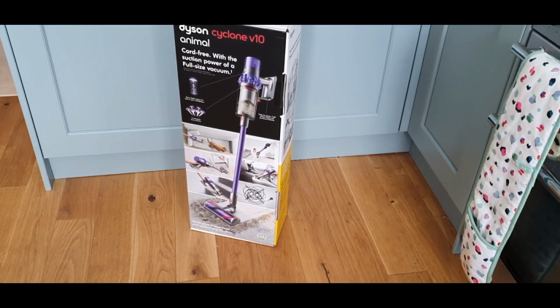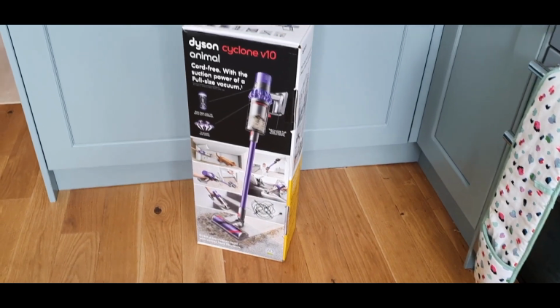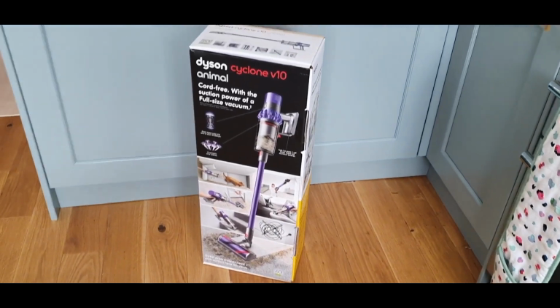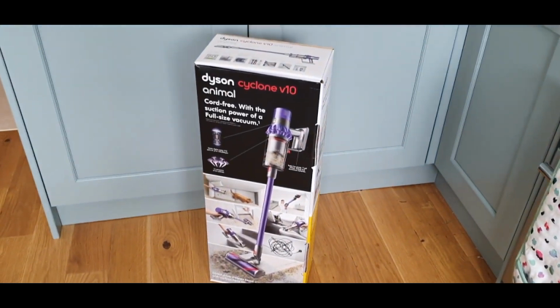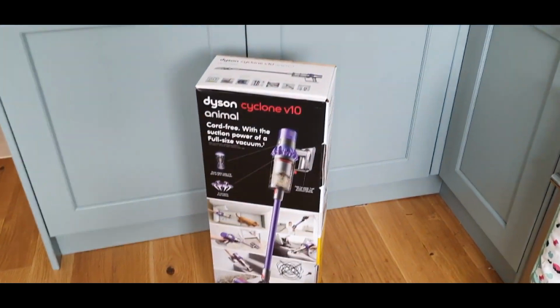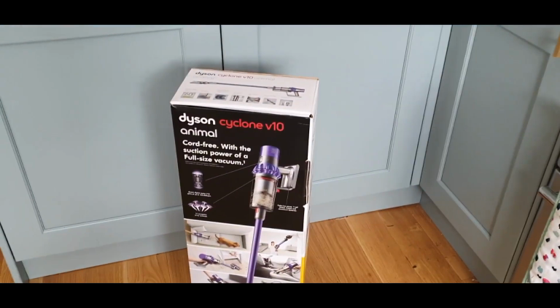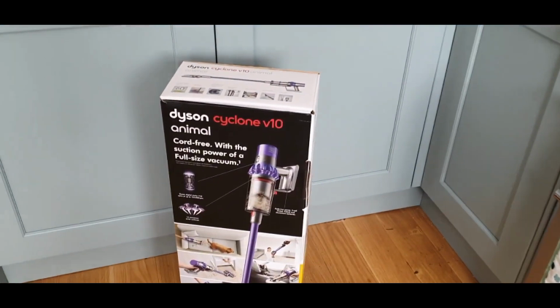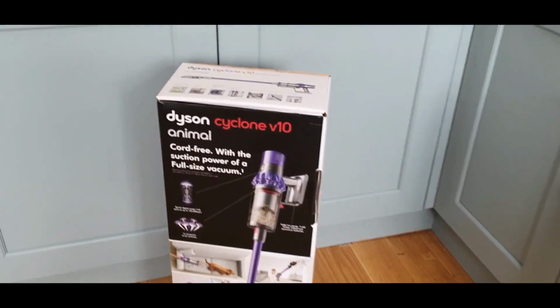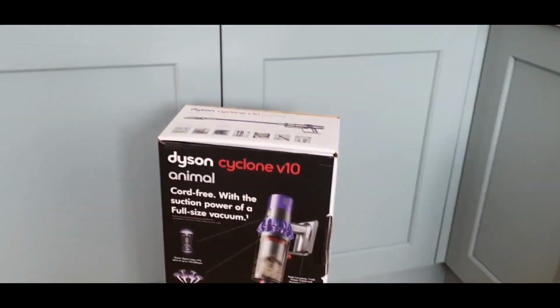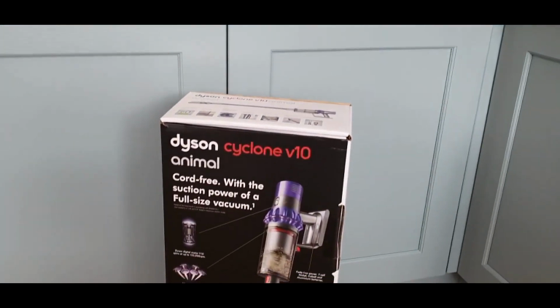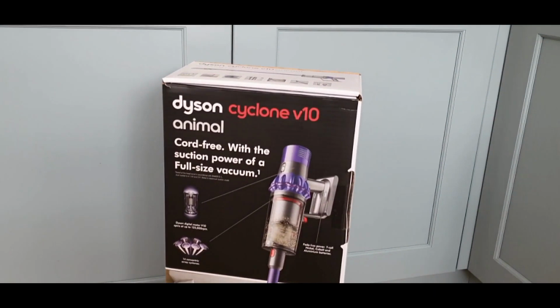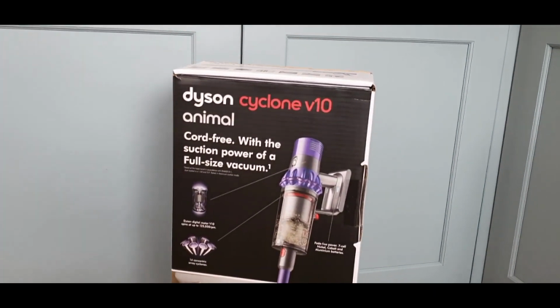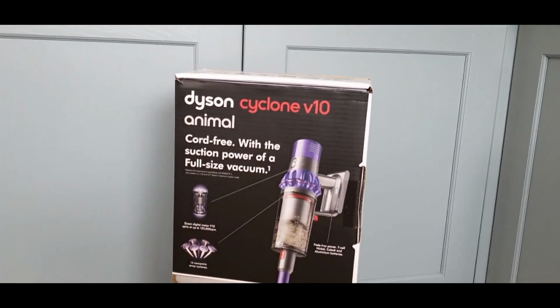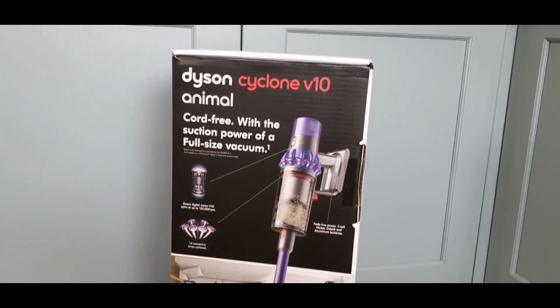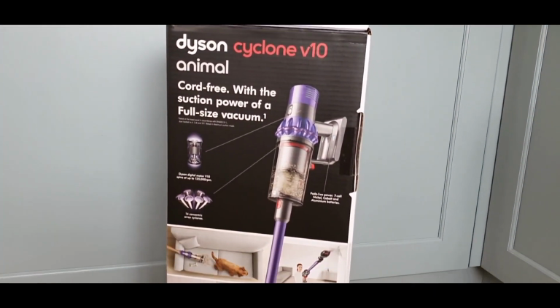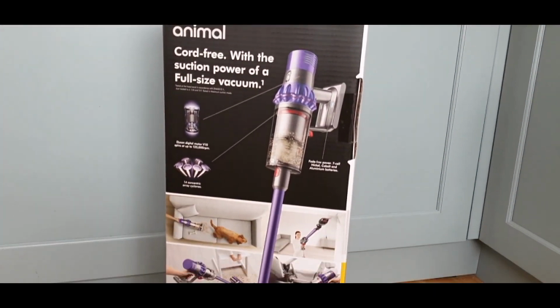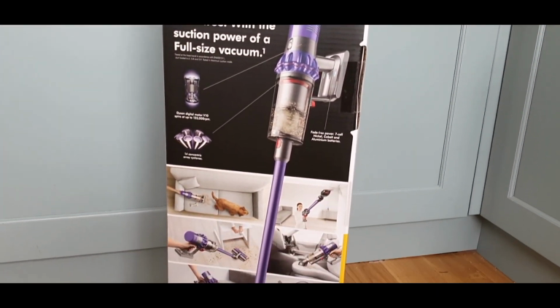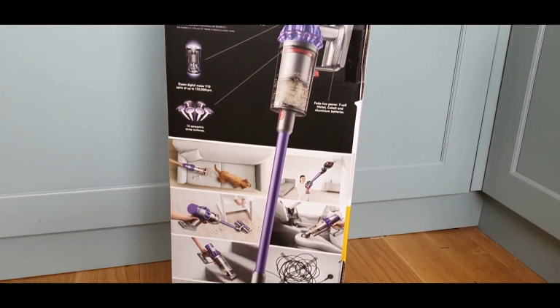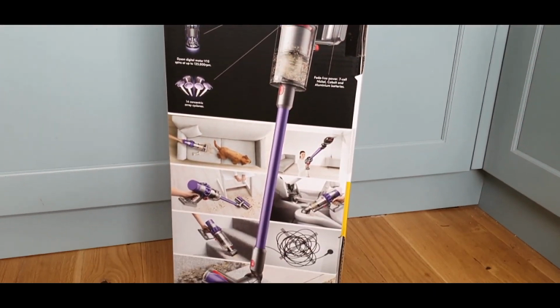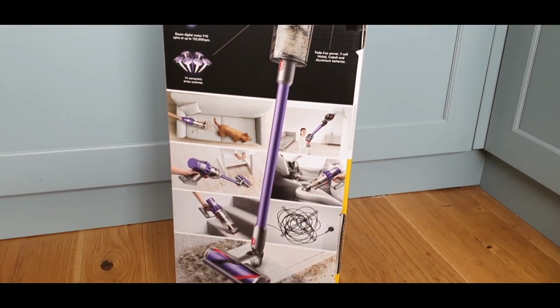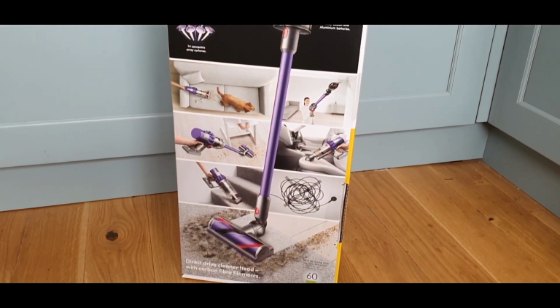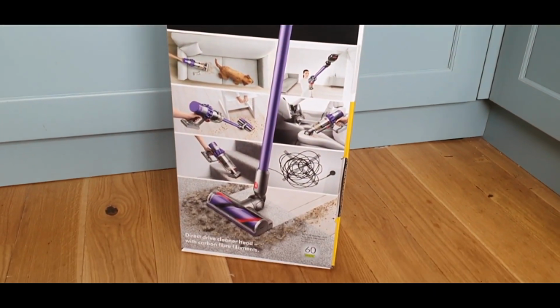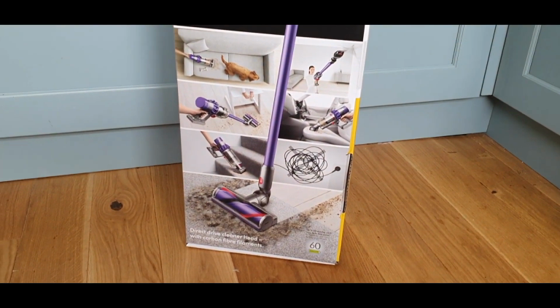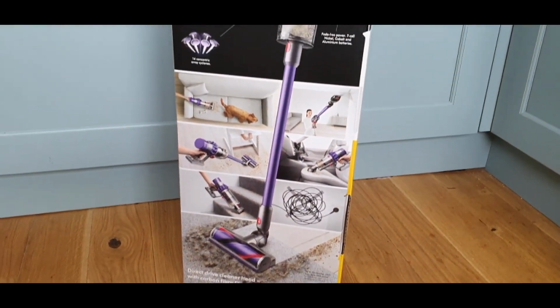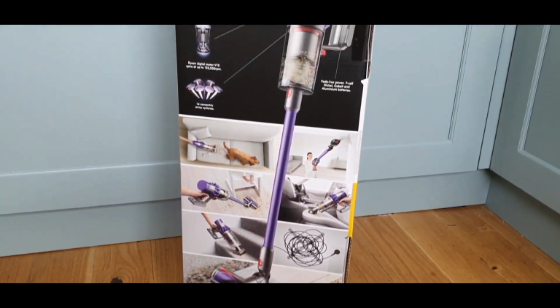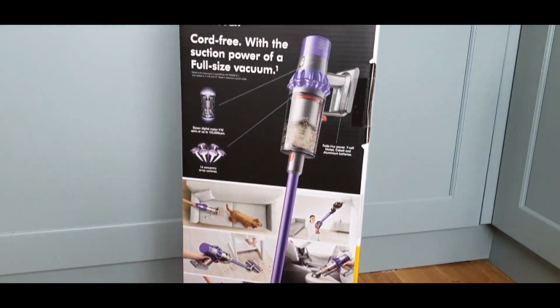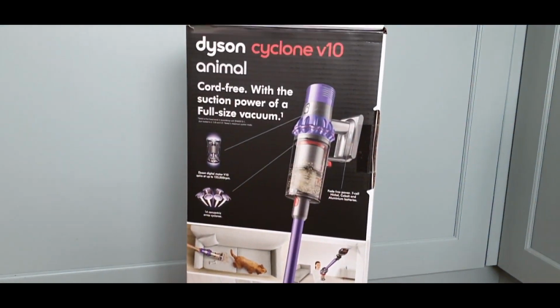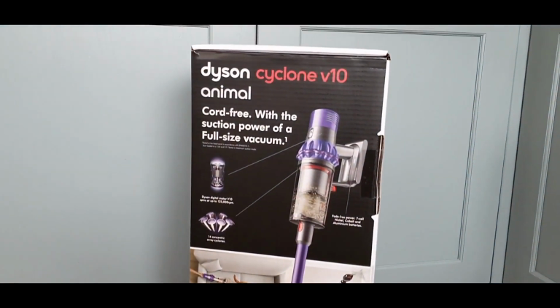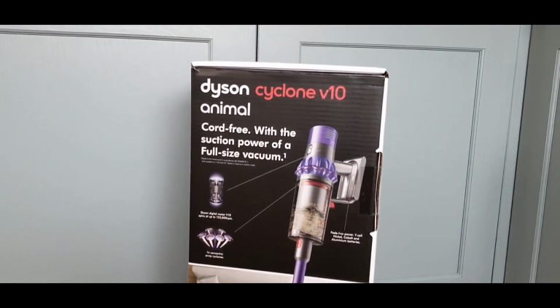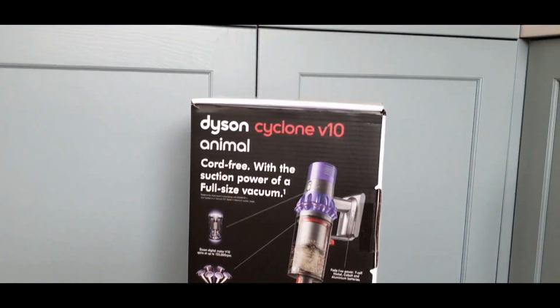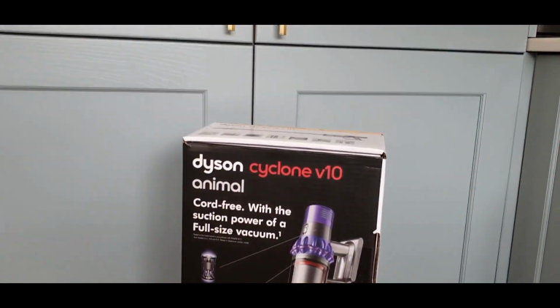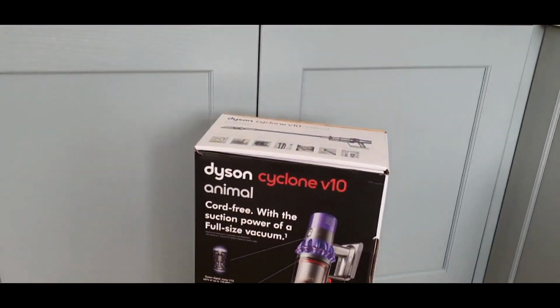Hi, I'm Steph from Renovation Baby and today I wanted to give you a quick video of my Dyson Cyclone V10 Animal. We actually purchased this back in September last year and I wanted to give you a quick video to show you what we thought of it a few months down the line.